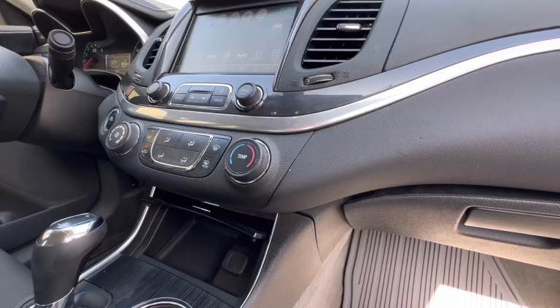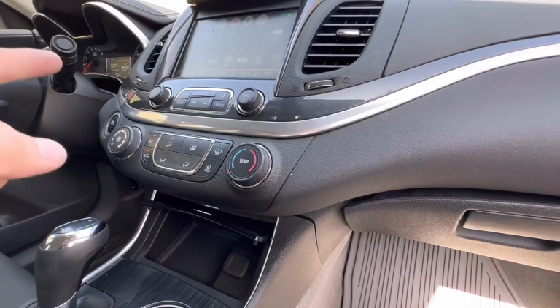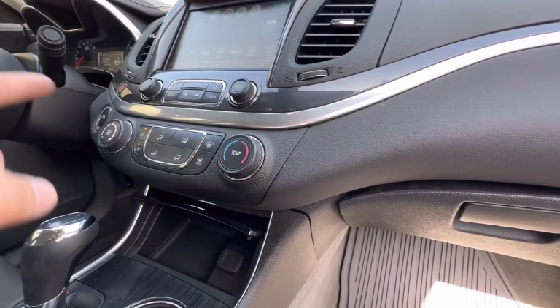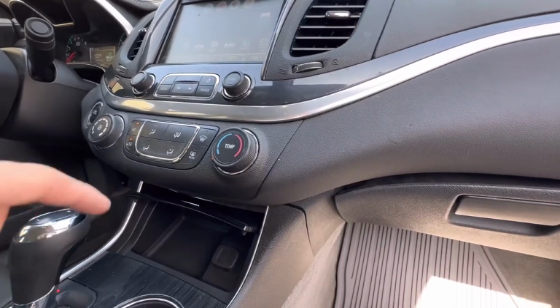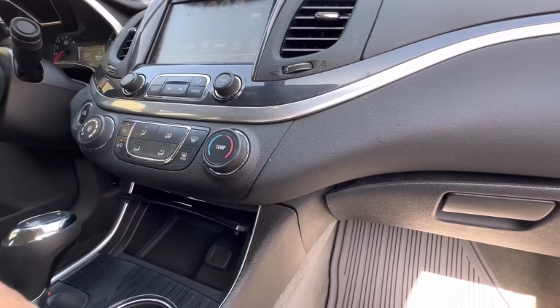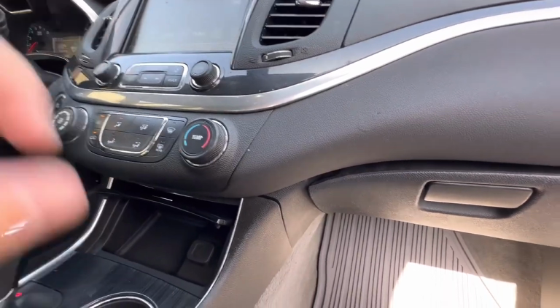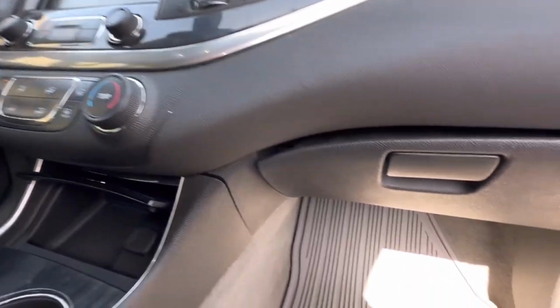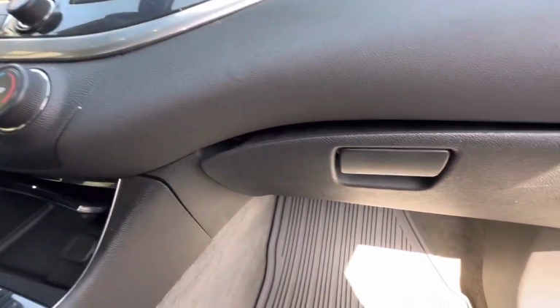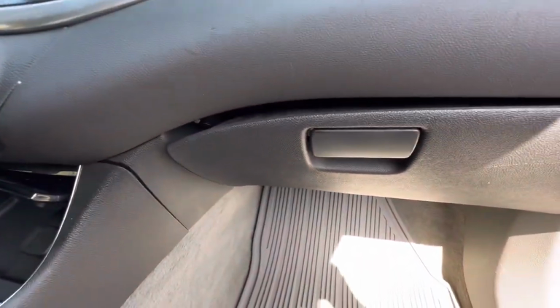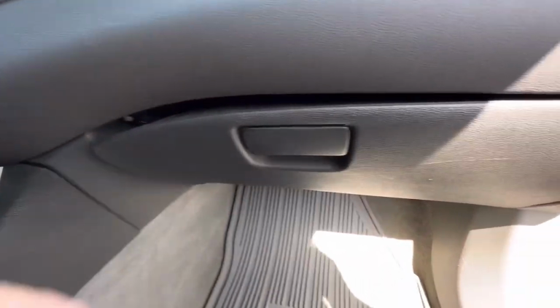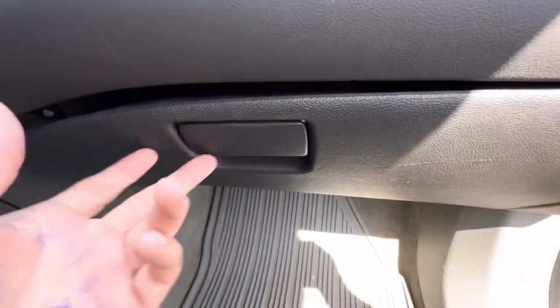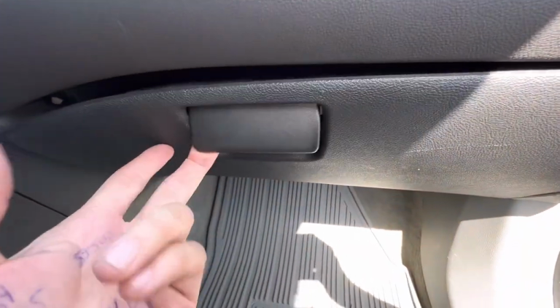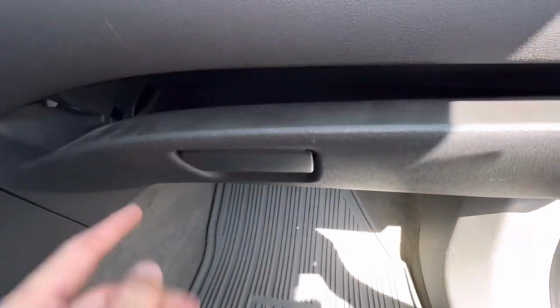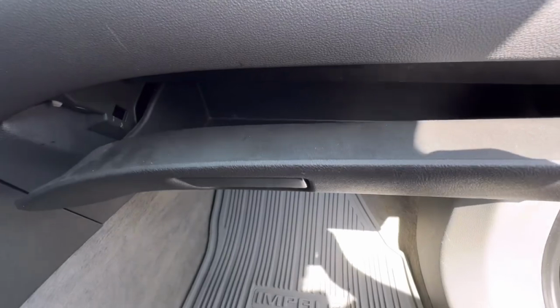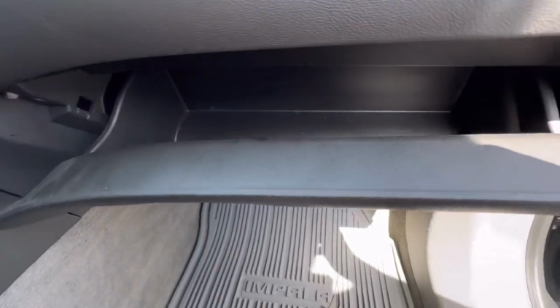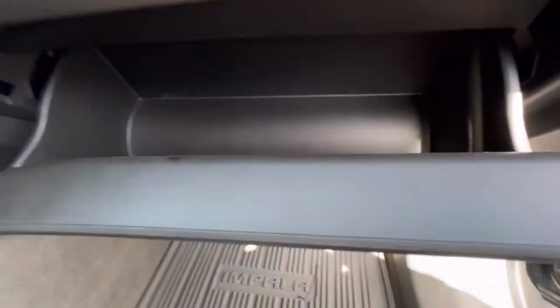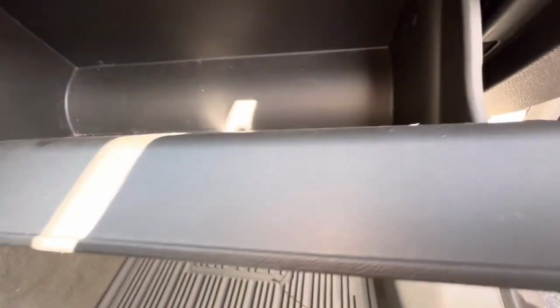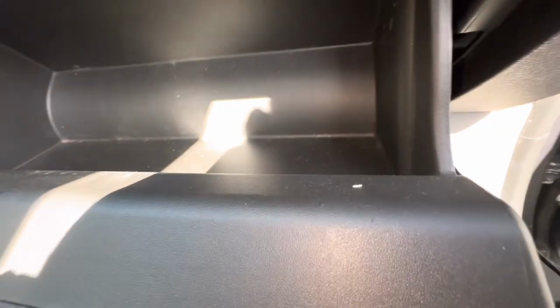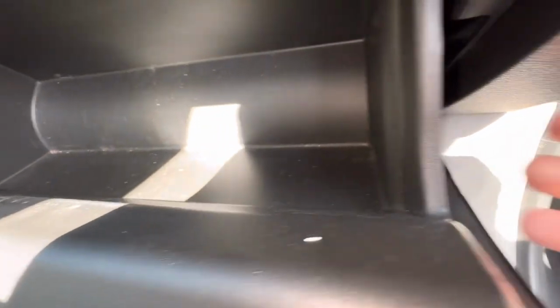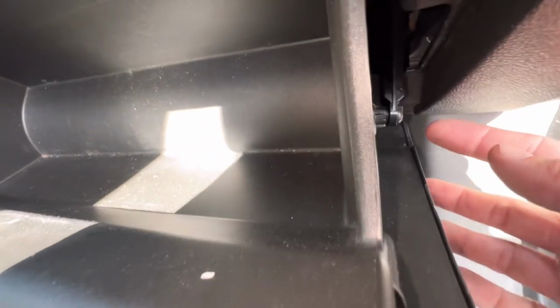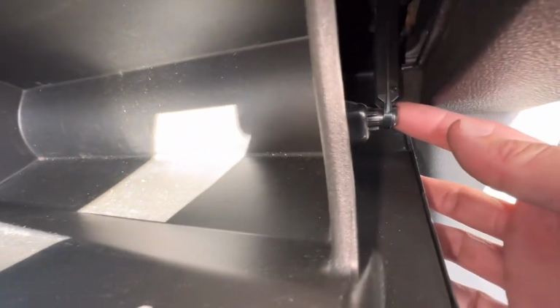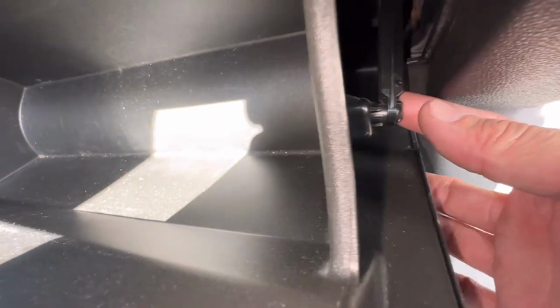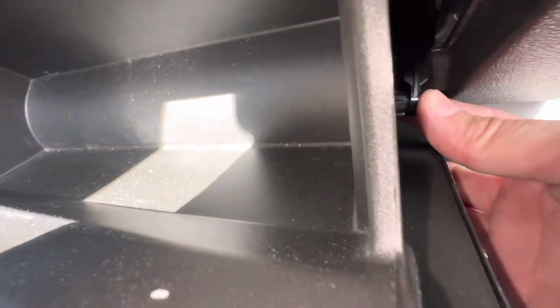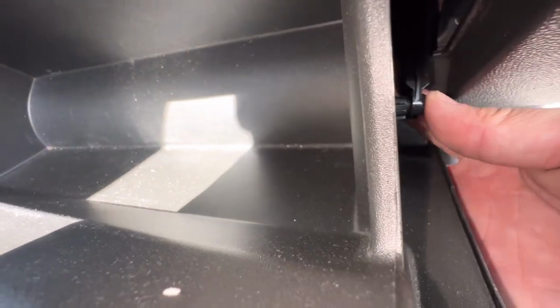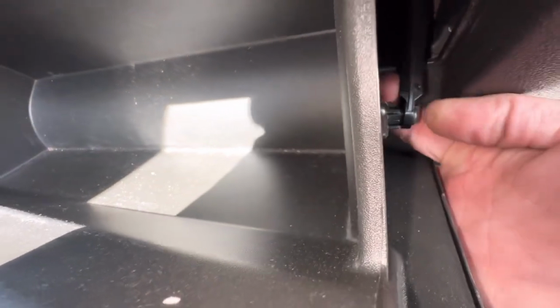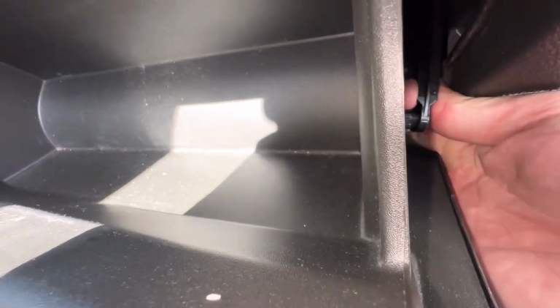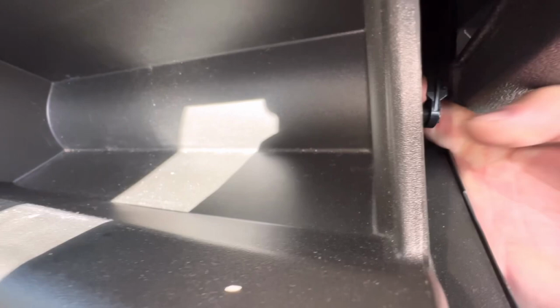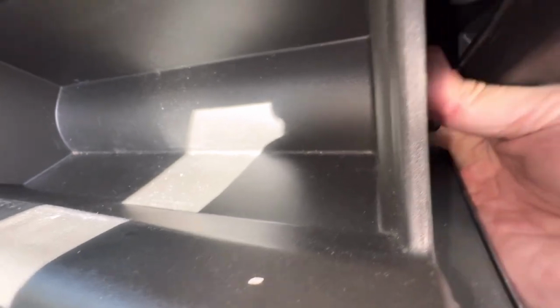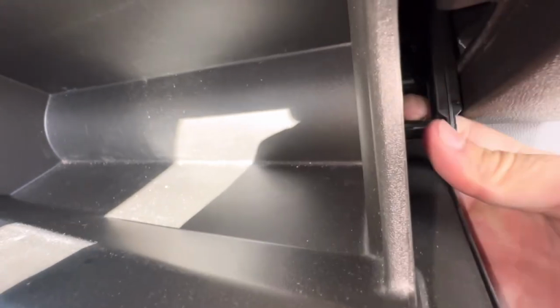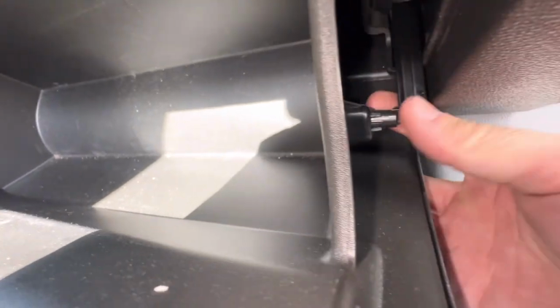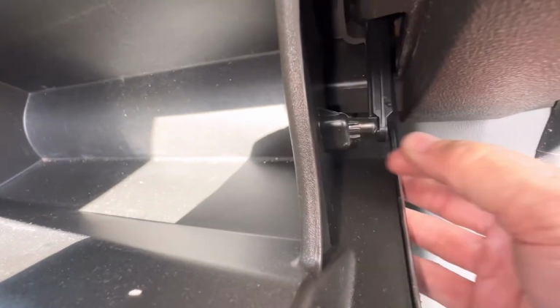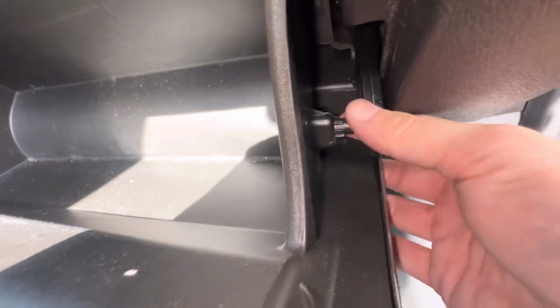Got a 2019 Chevy Impala. This is how you get to the cabin air filter. Go ahead and open up the glove box and you're gonna need to disconnect this damper you have right here on the side. You can just pull it and it'll pop loose.